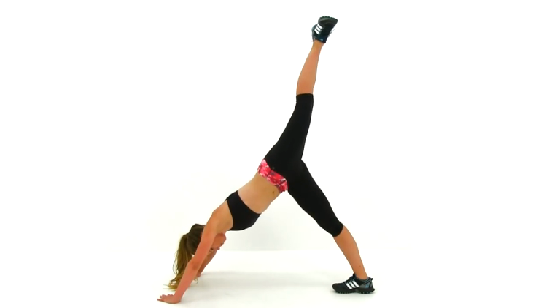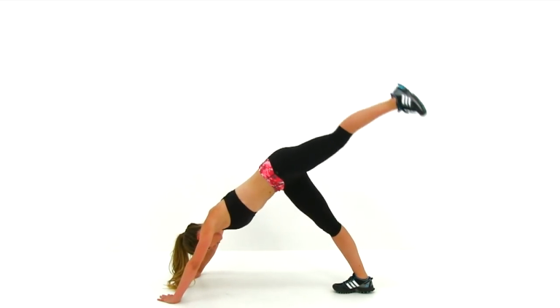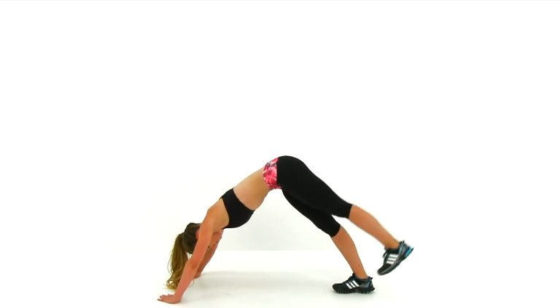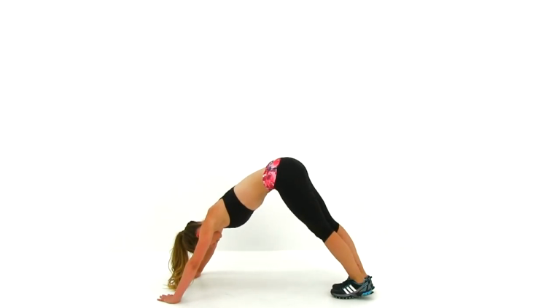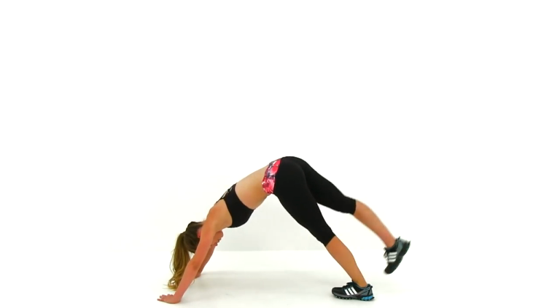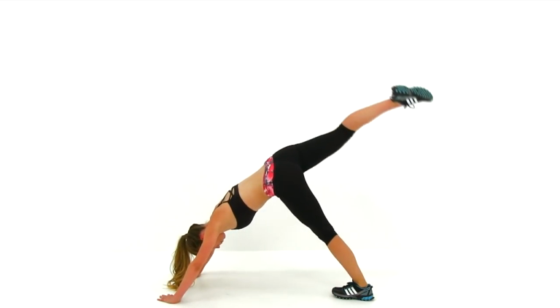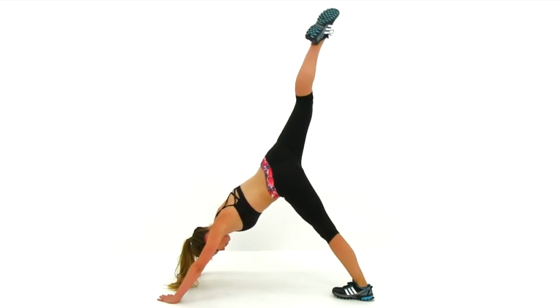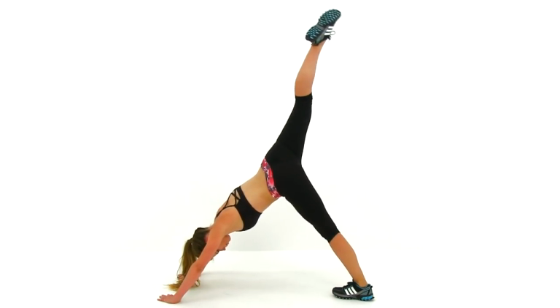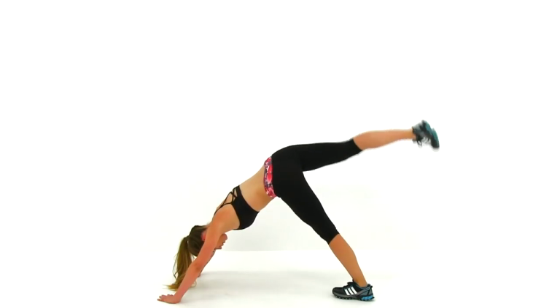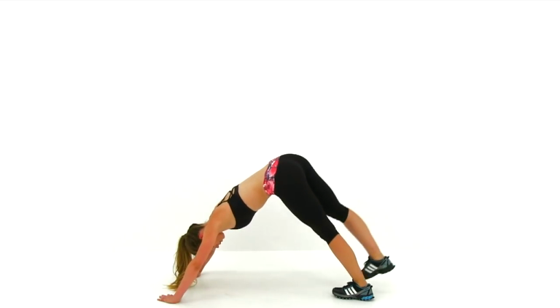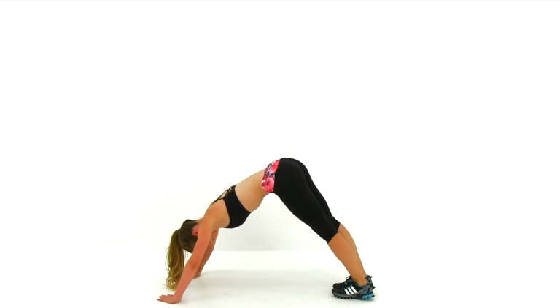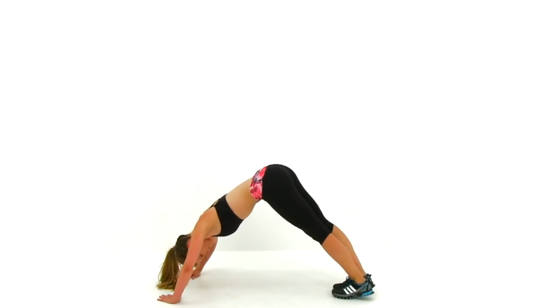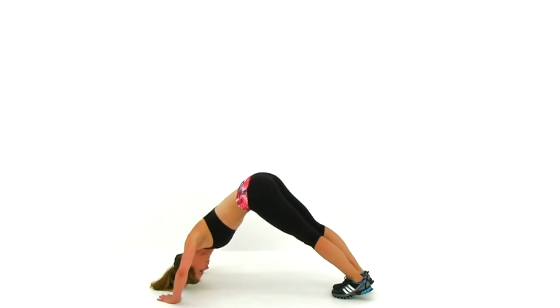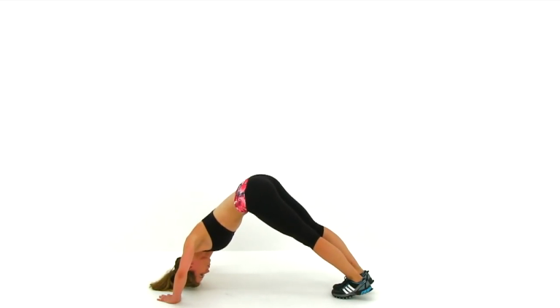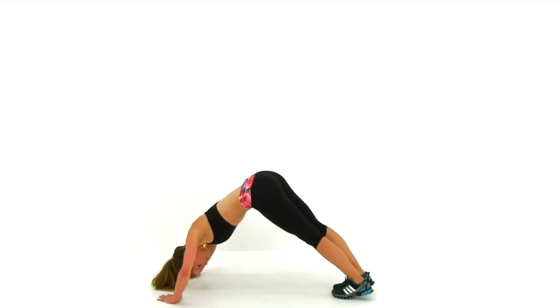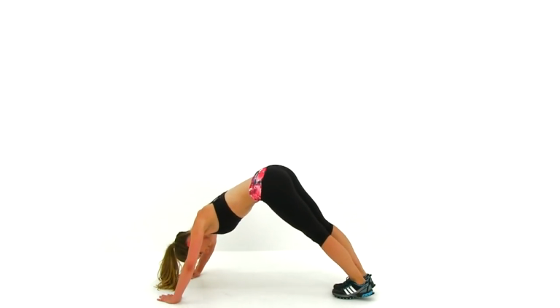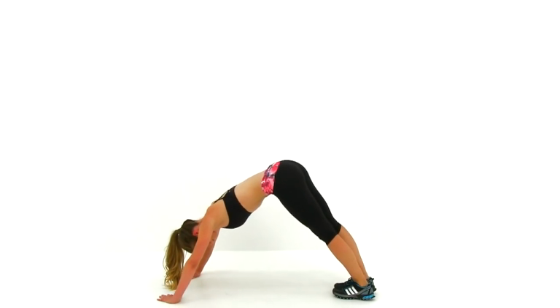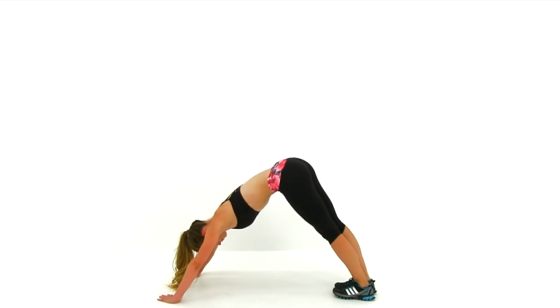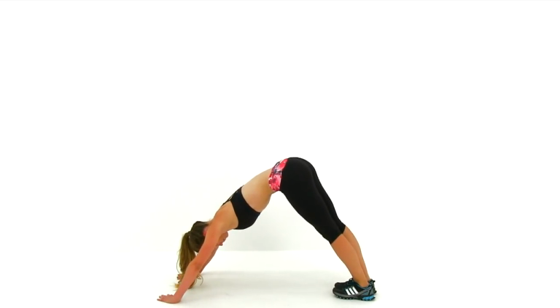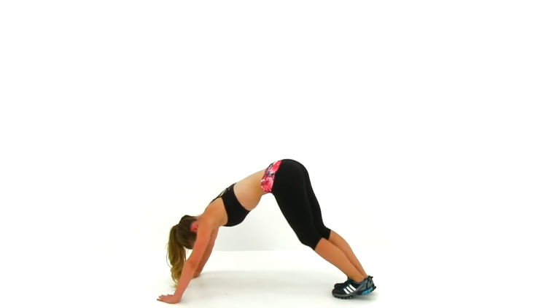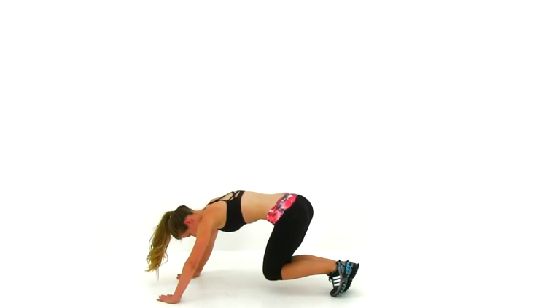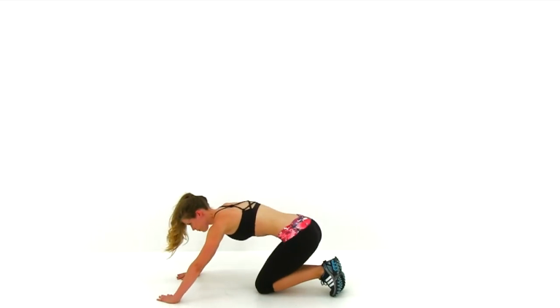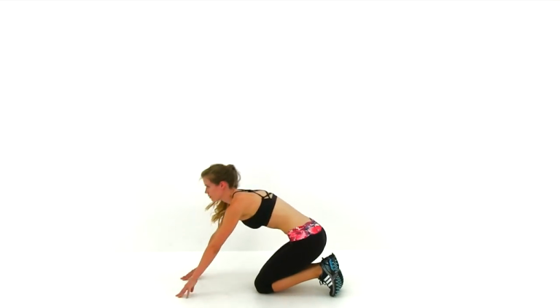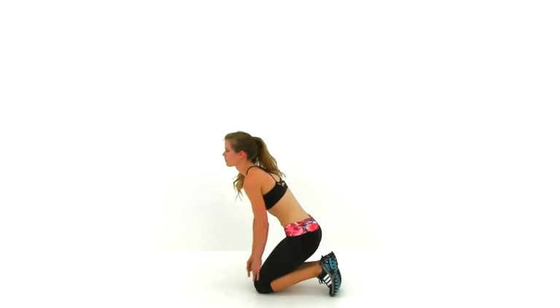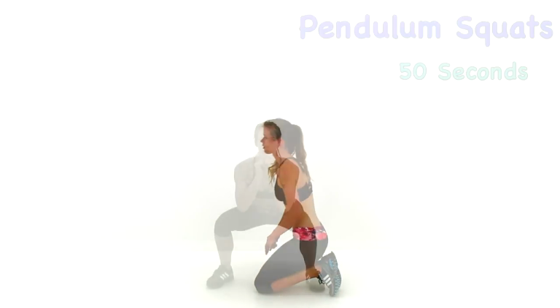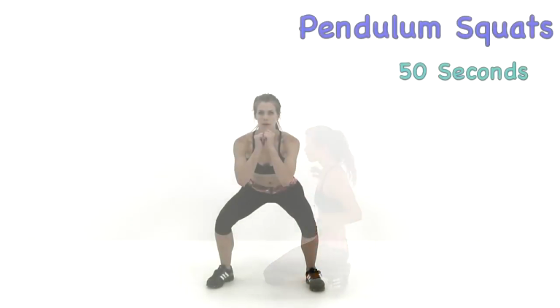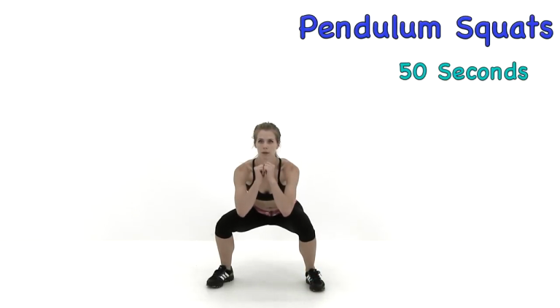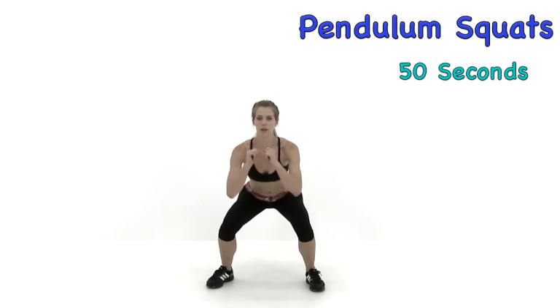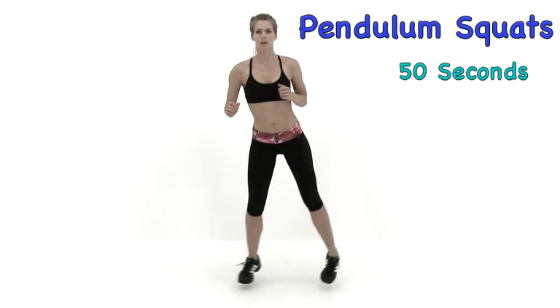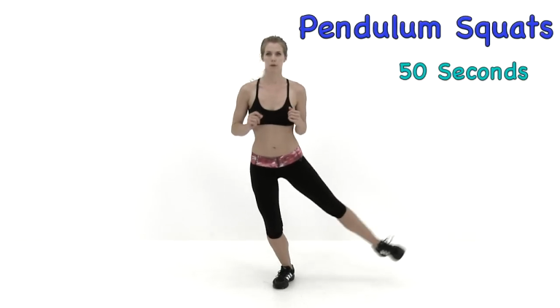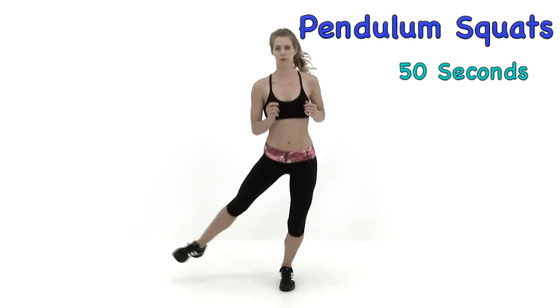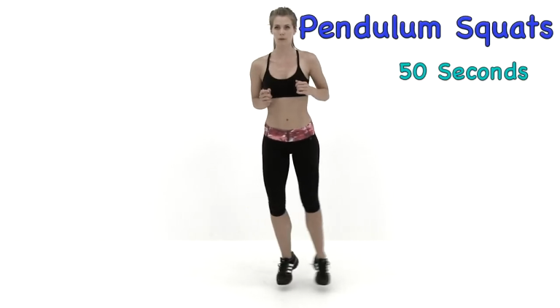We're almost done, just about five seconds left. Keep that motion going. Go ahead and let it relax. Let's go ahead and move on to the next exercise: the Pendulum Squats.